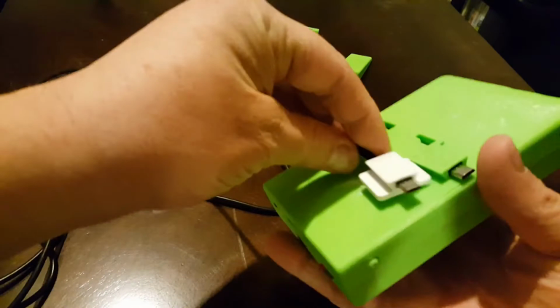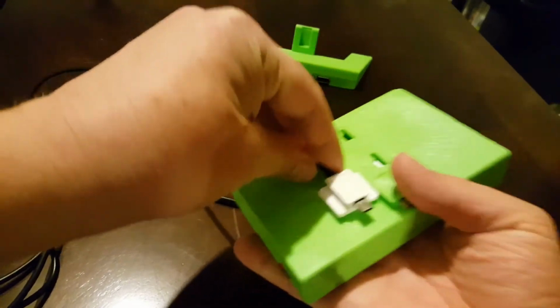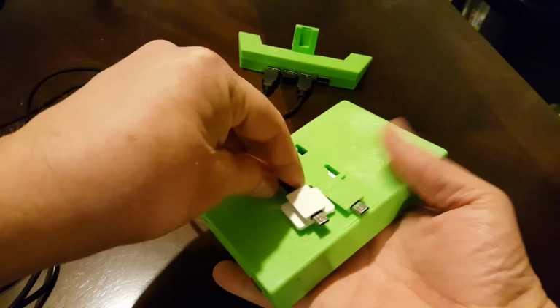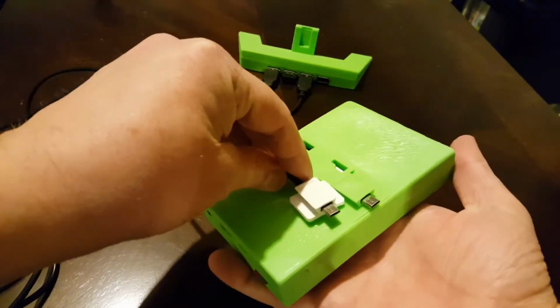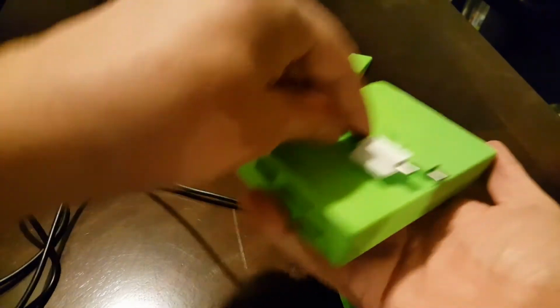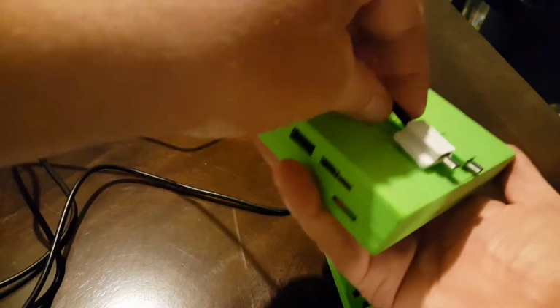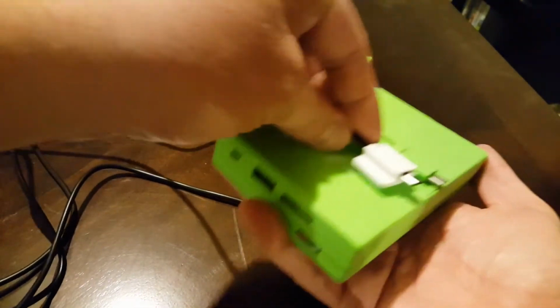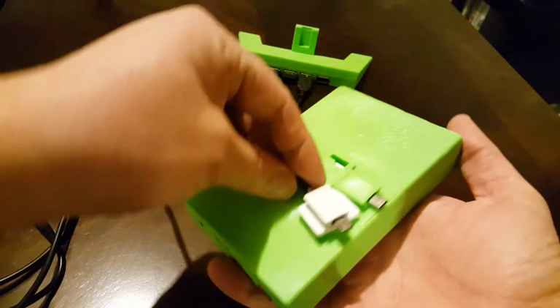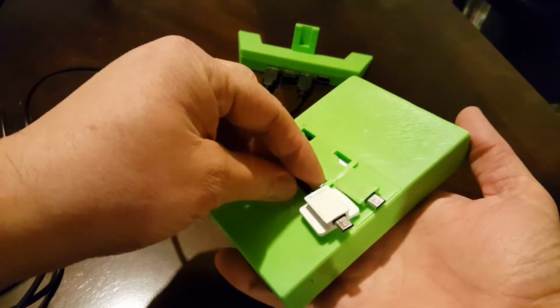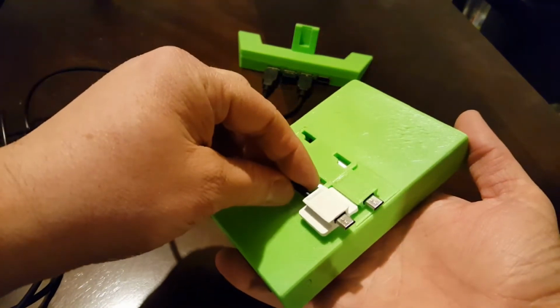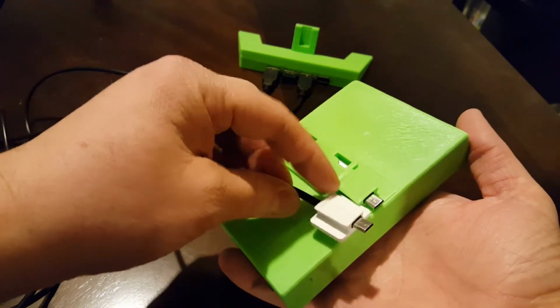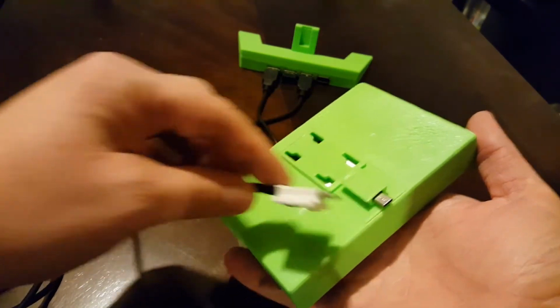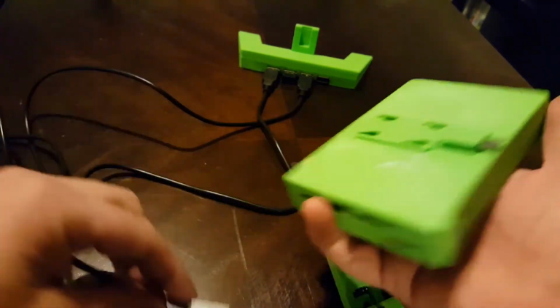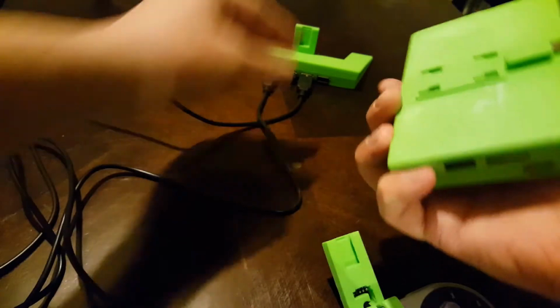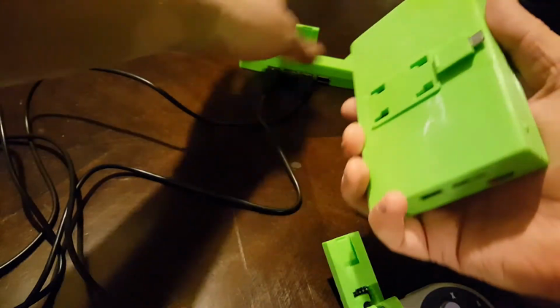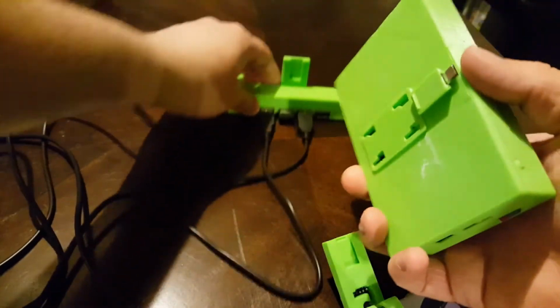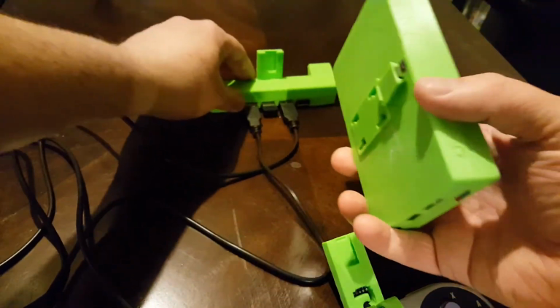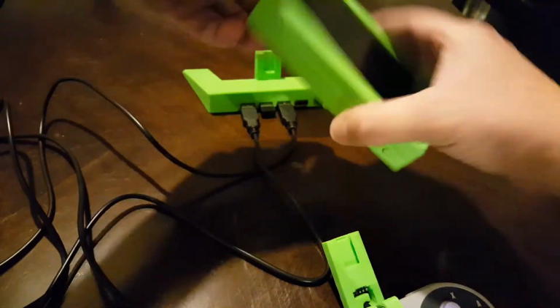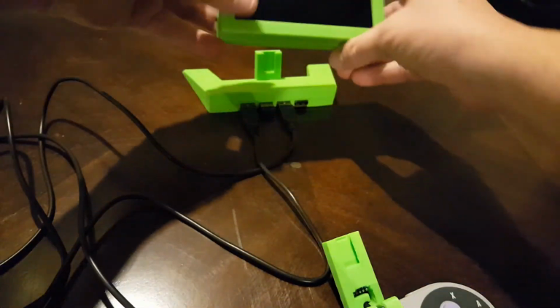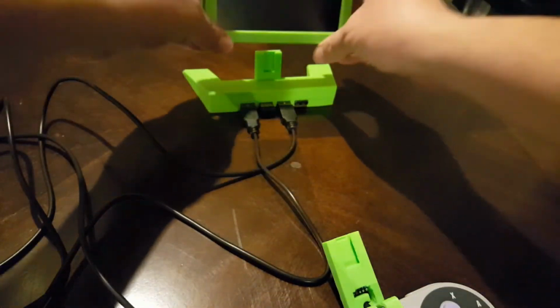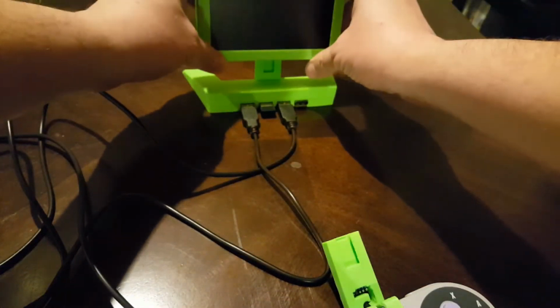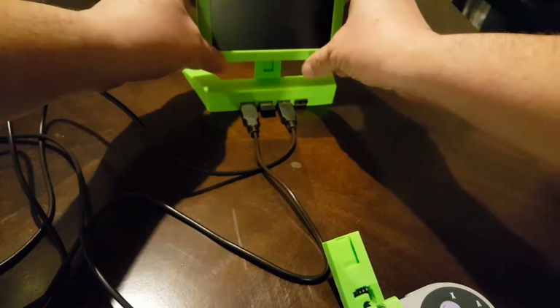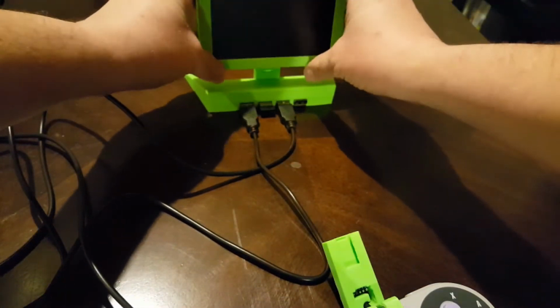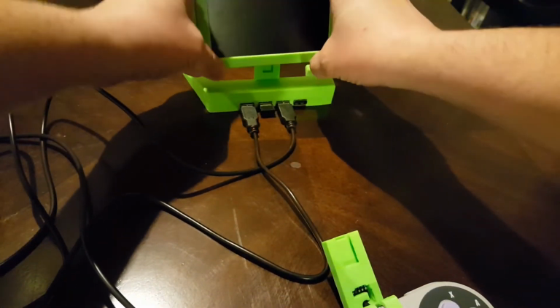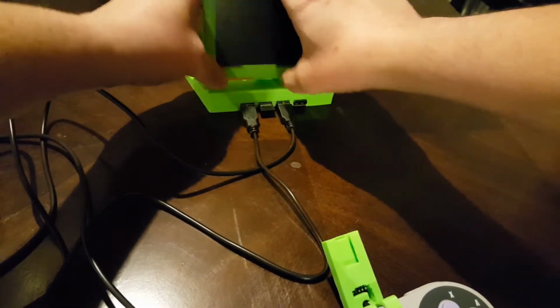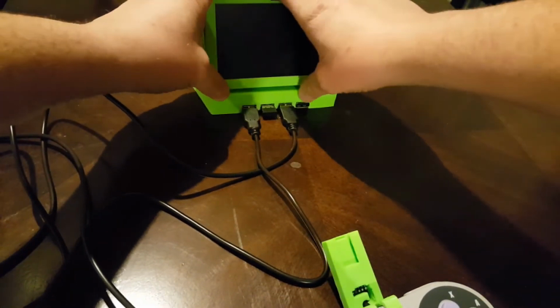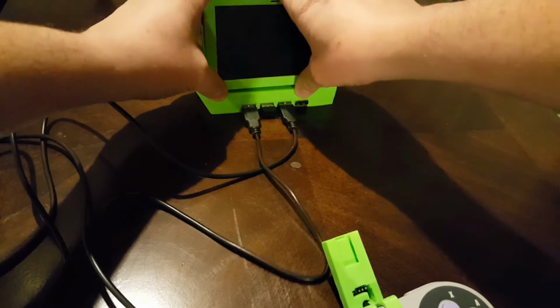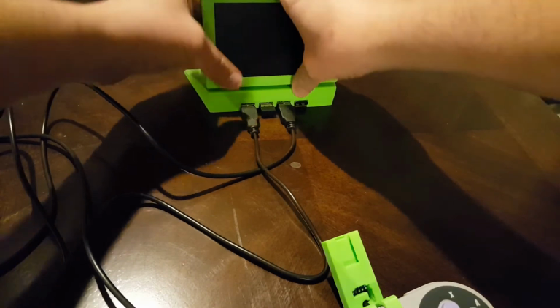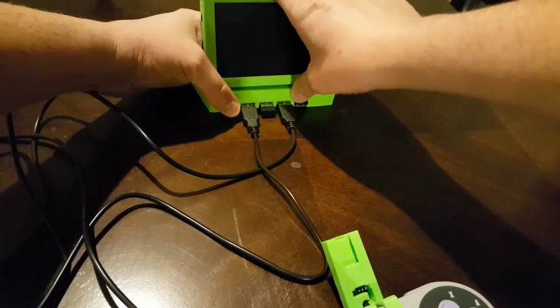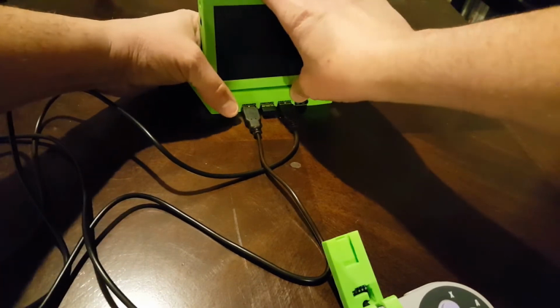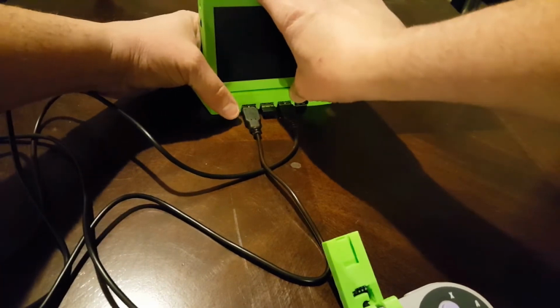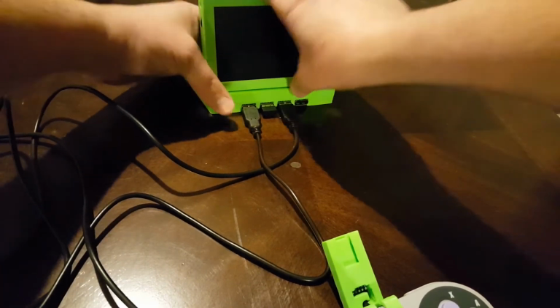So I made the same feature as the back of the case — the same little dovetail feature. What that allows me to do is take this and put it onto the USB hub stand.